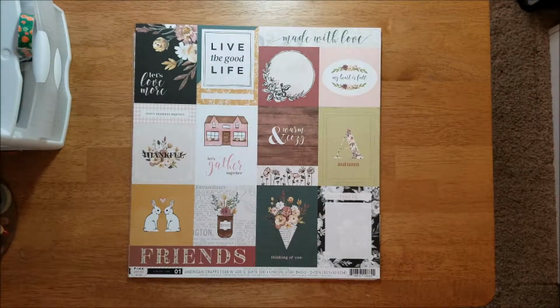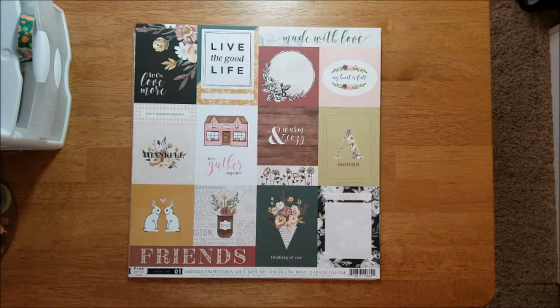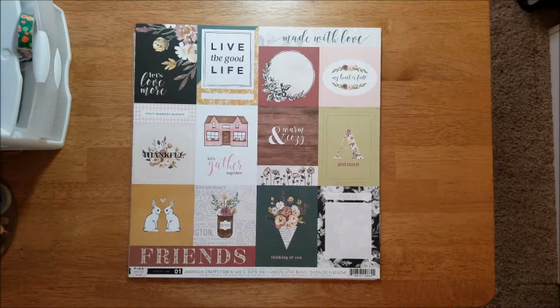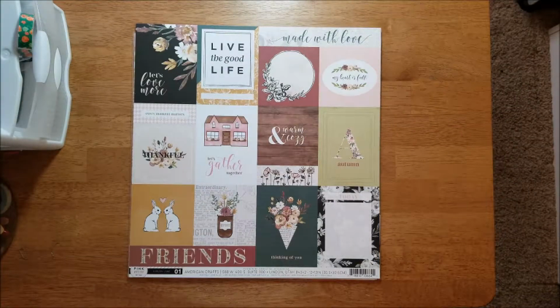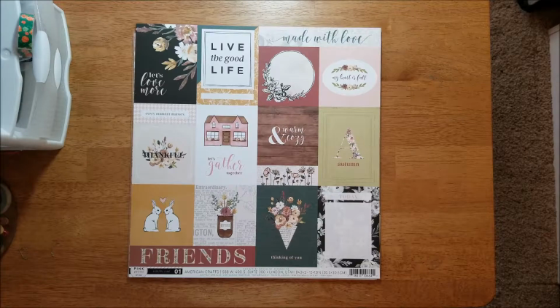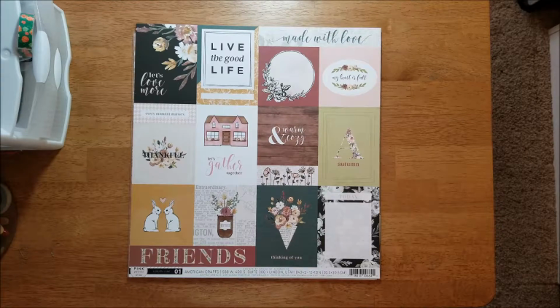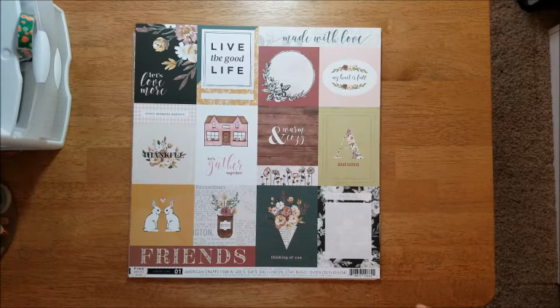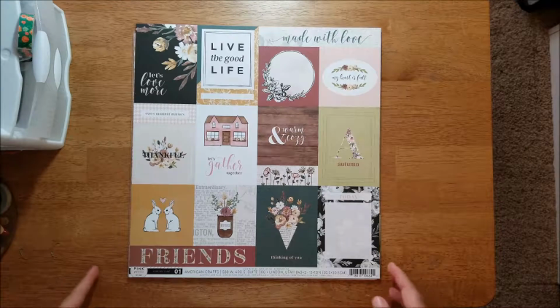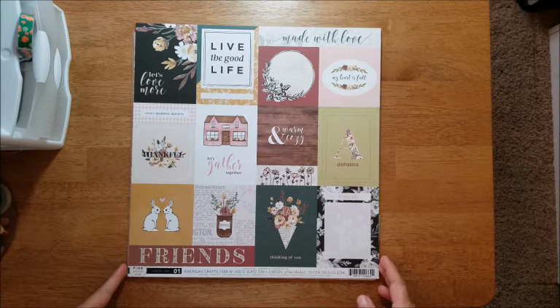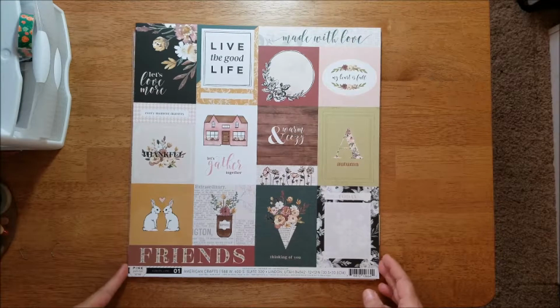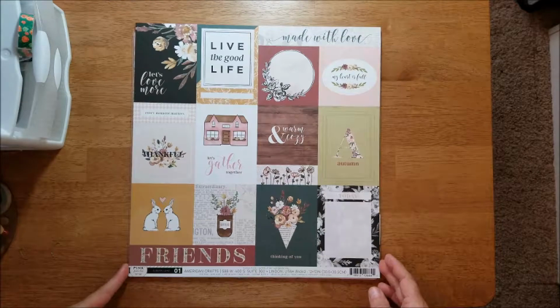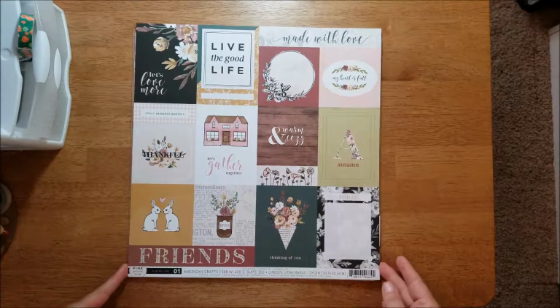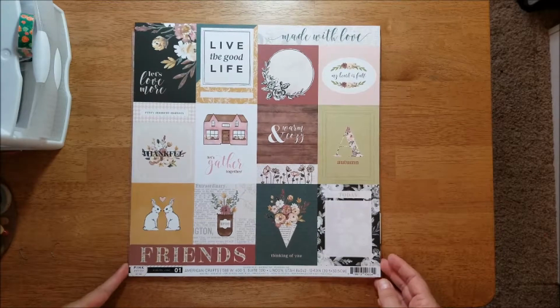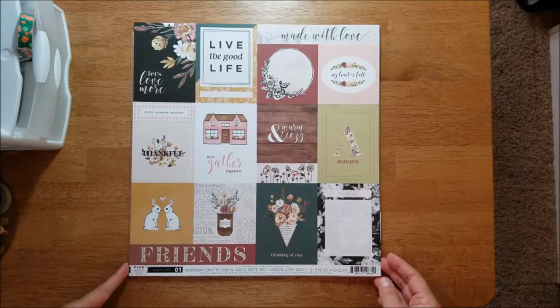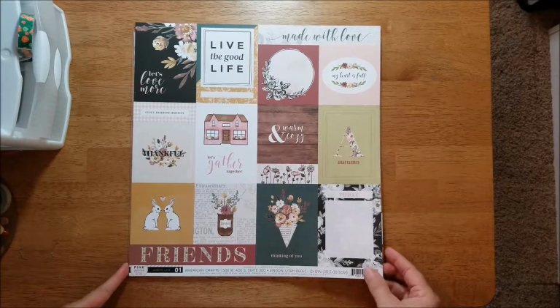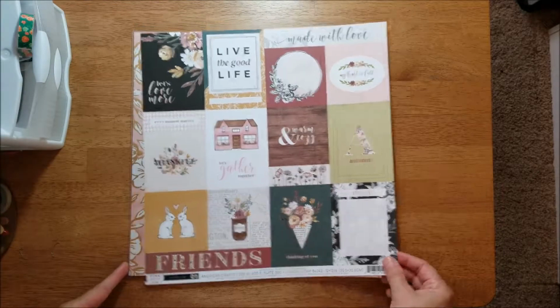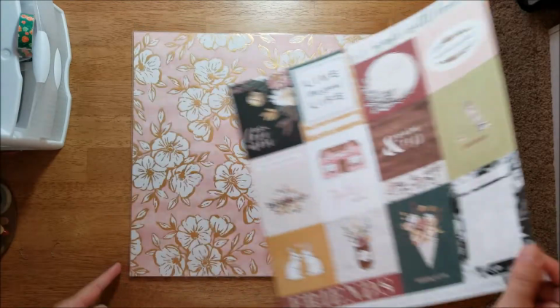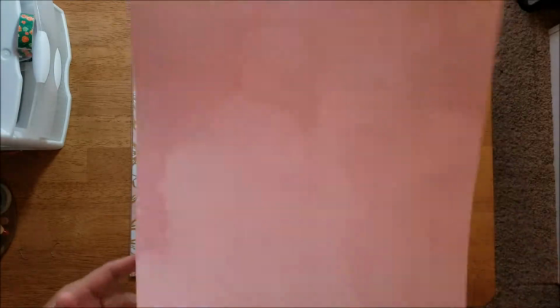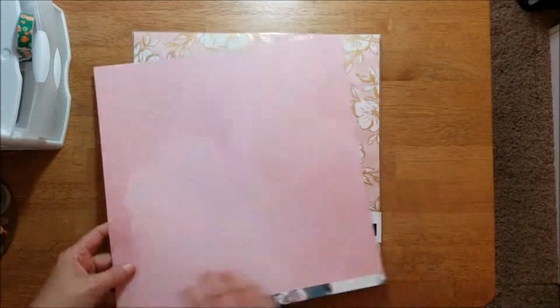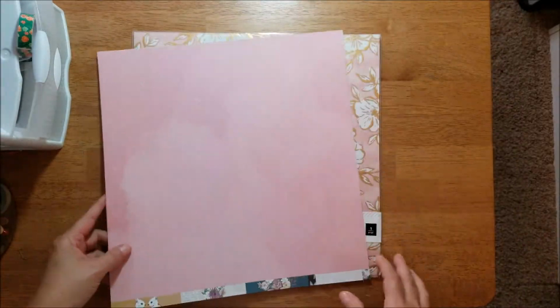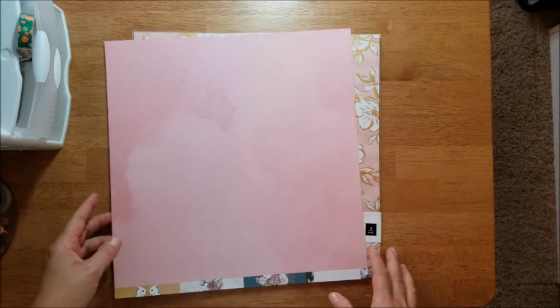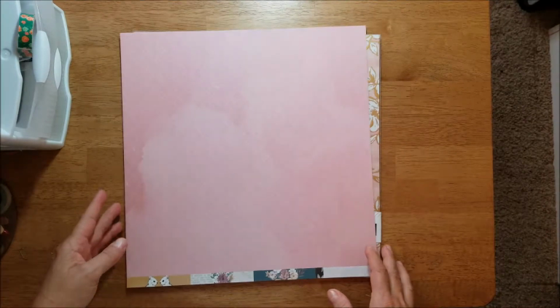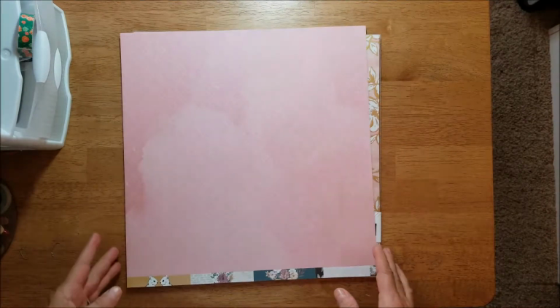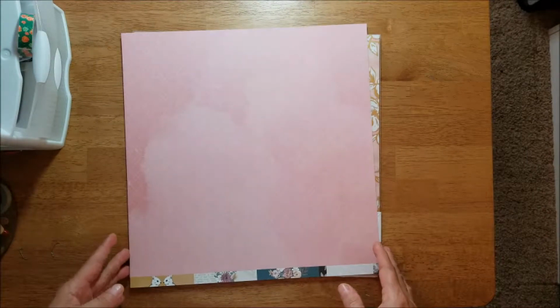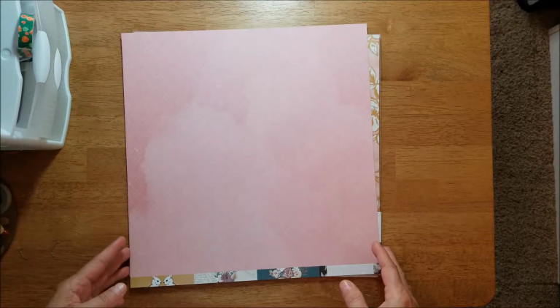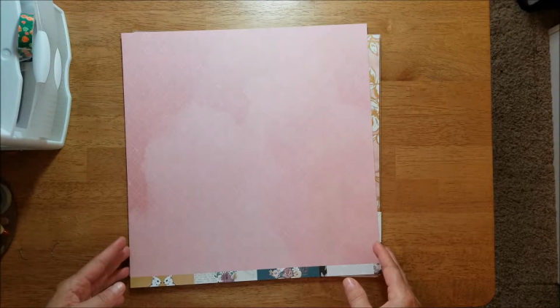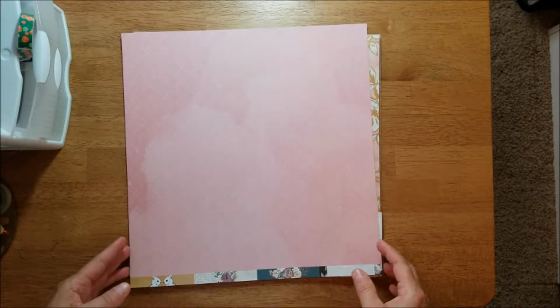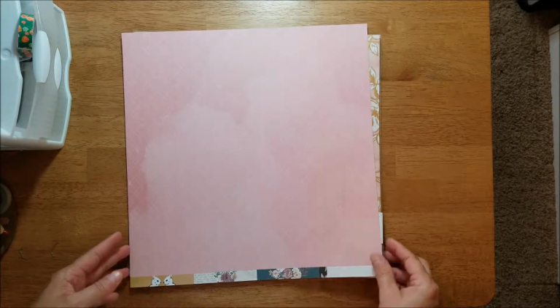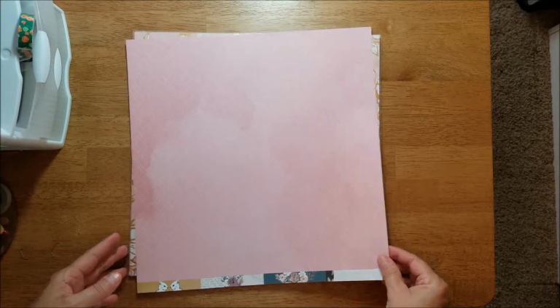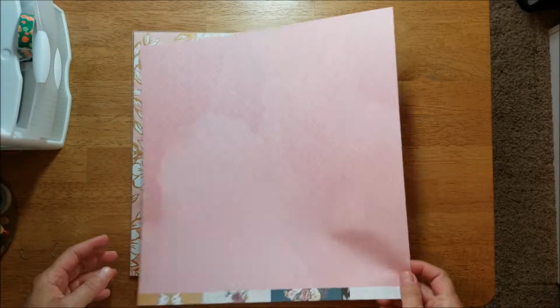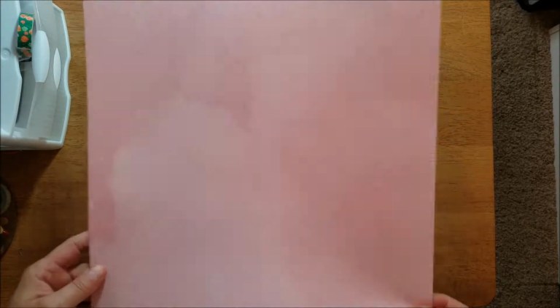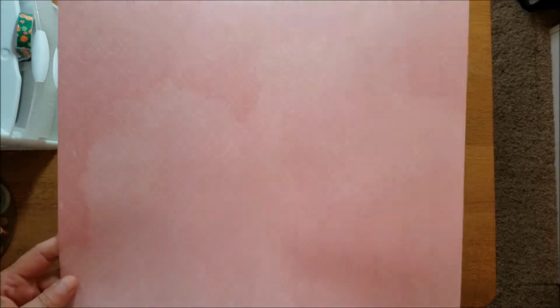This is zero one, a cut-apart sheet, and the back side is another pink washed geometric design.